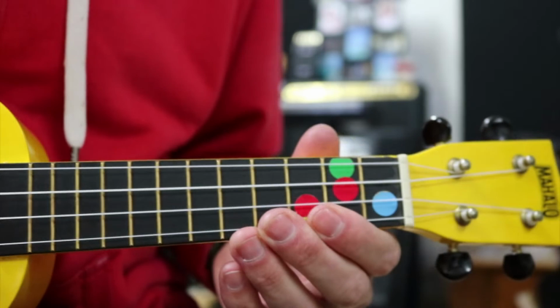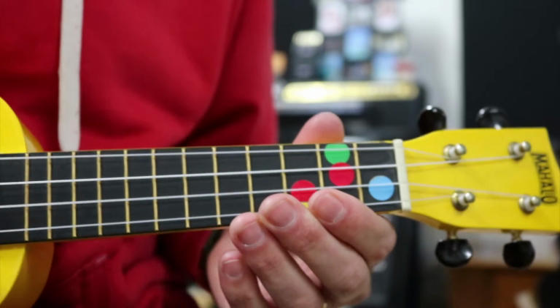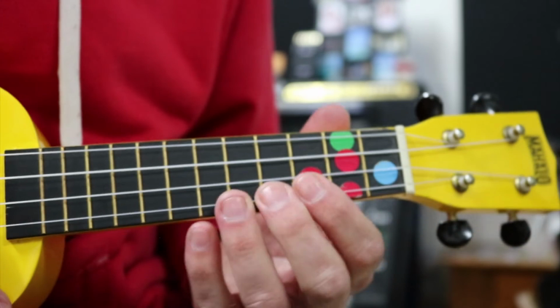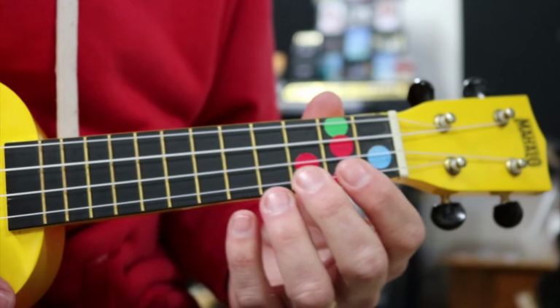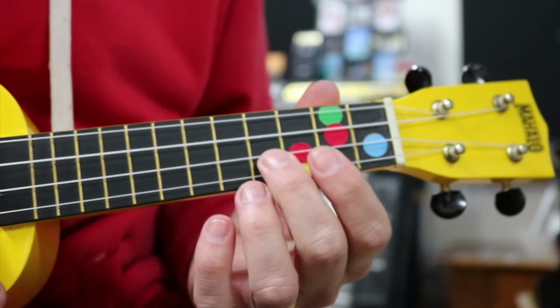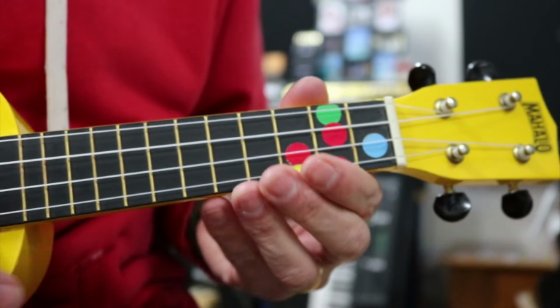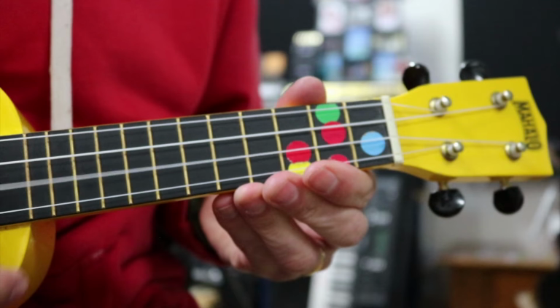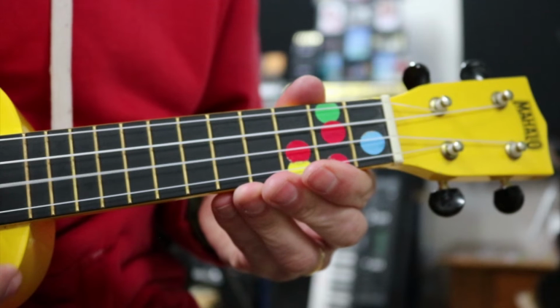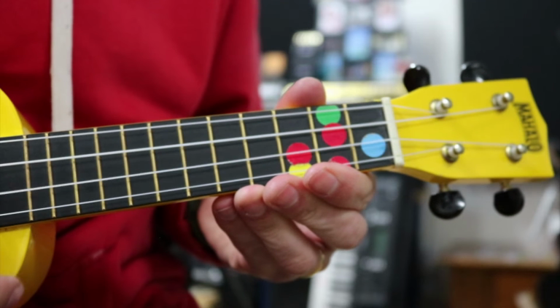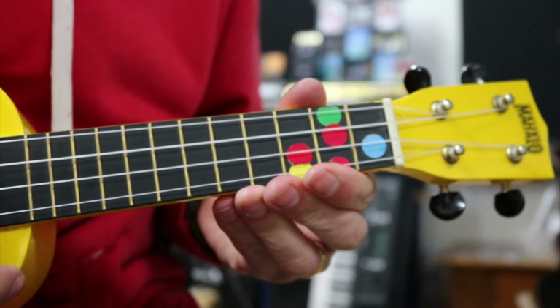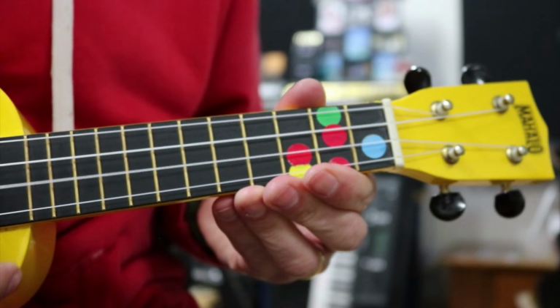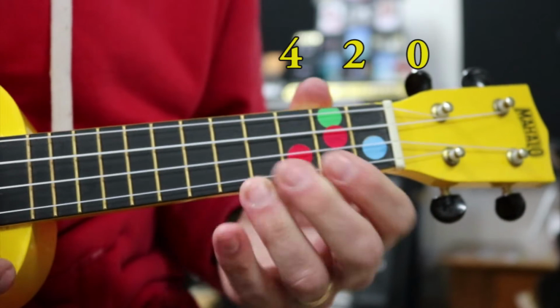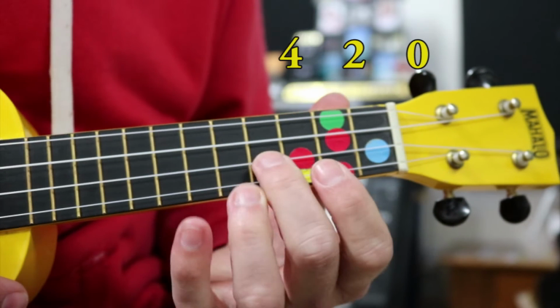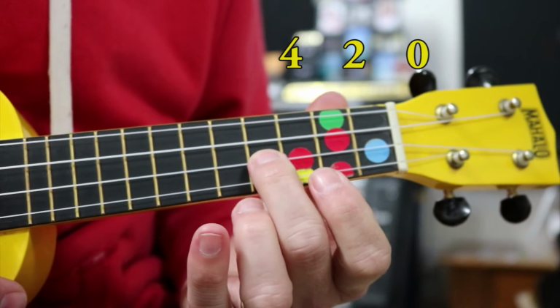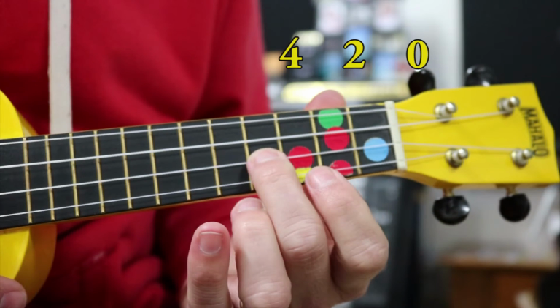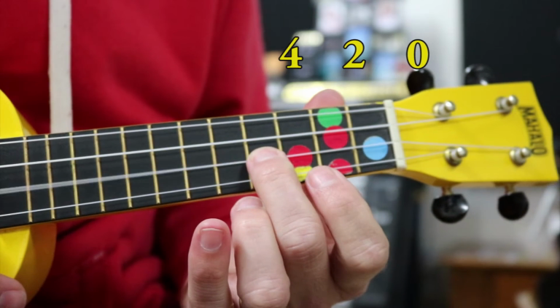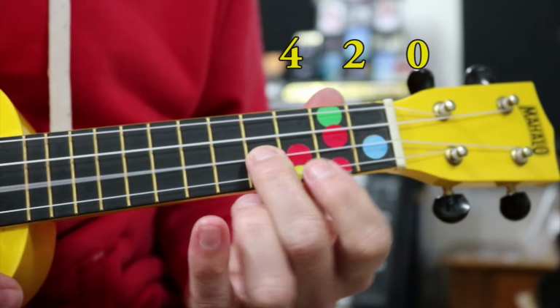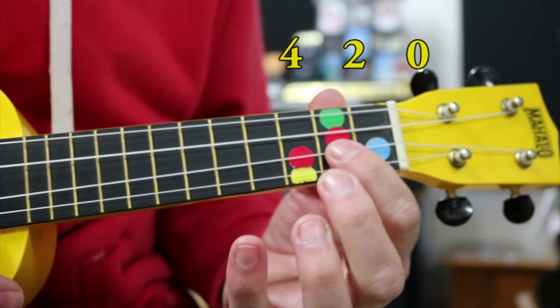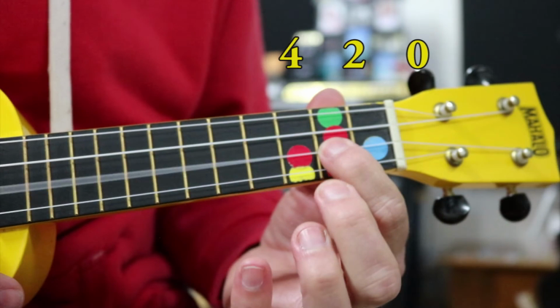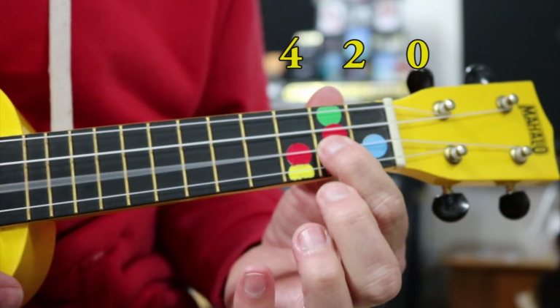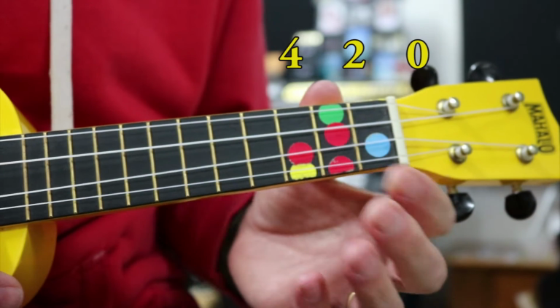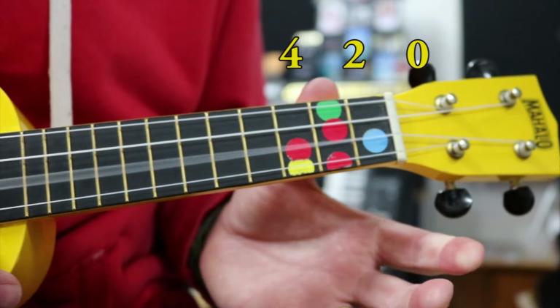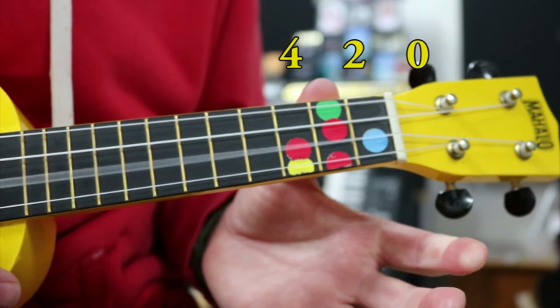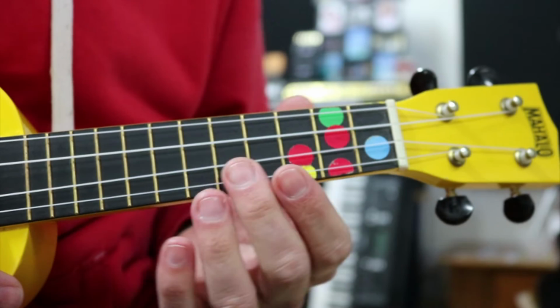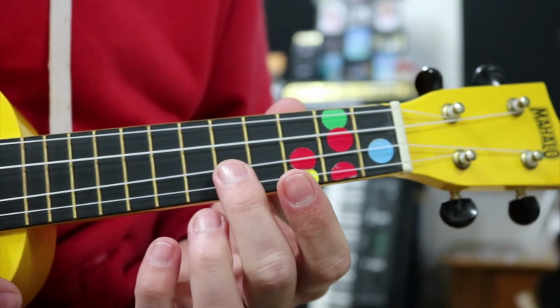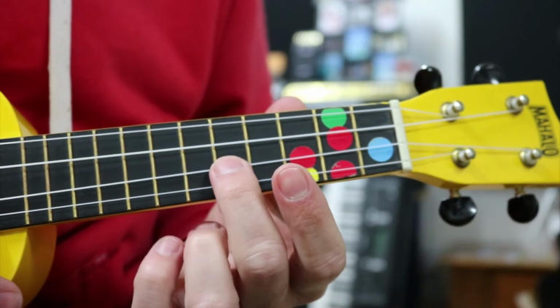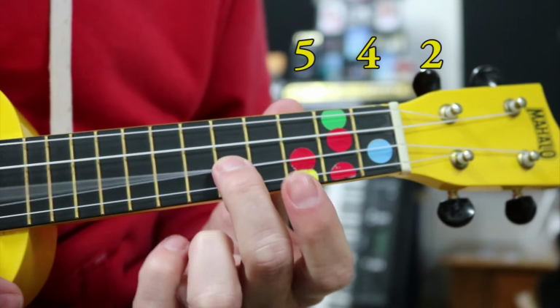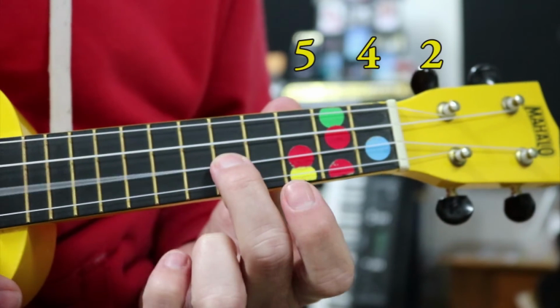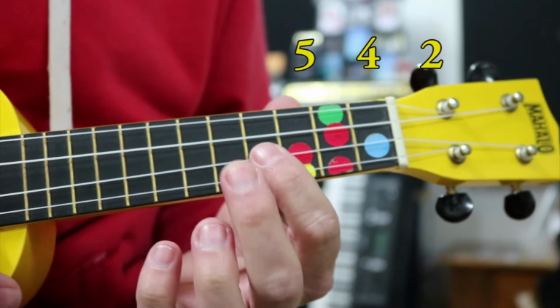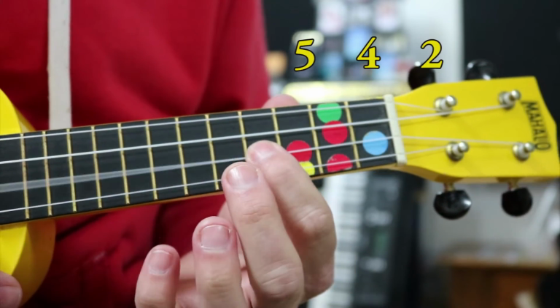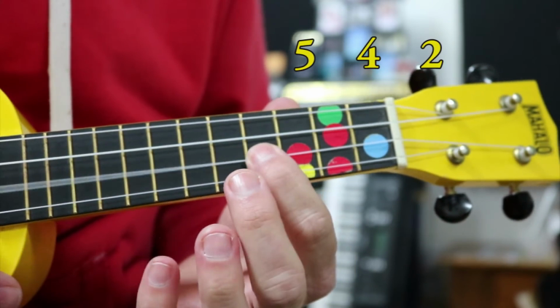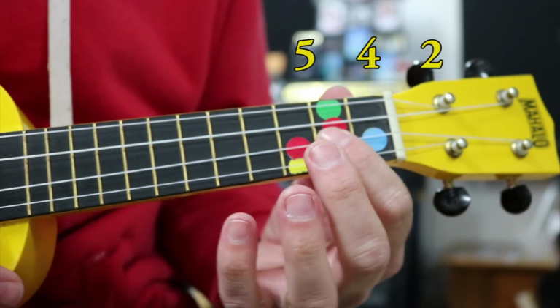Here's a play along using just this E string. Remember: 4th fret twice, 2nd fret, open, 5th fret, 4th, 2nd.